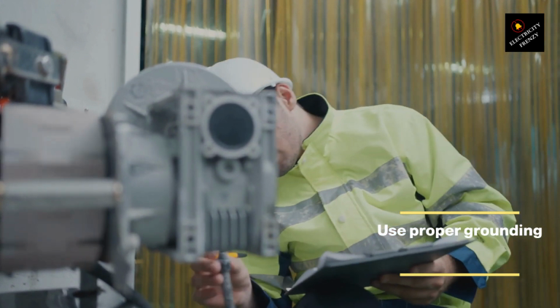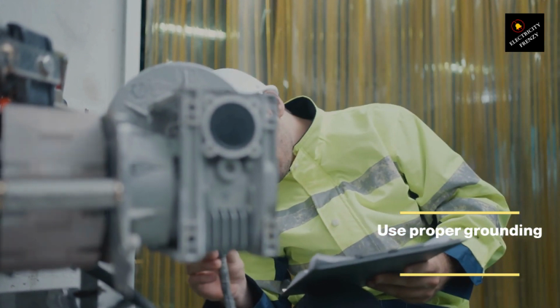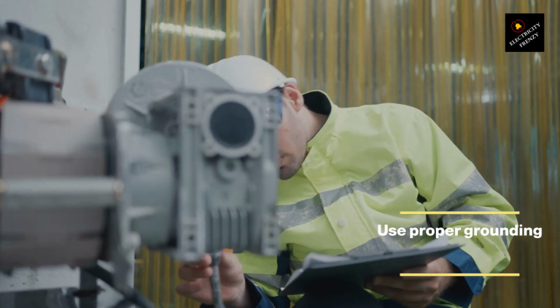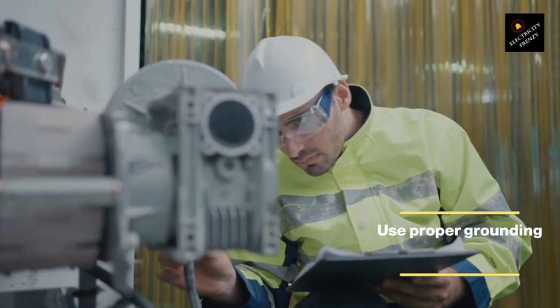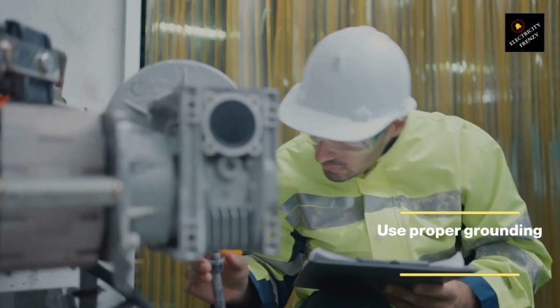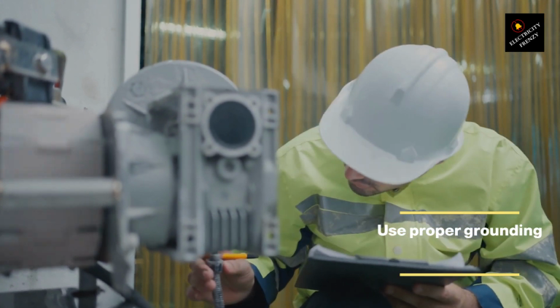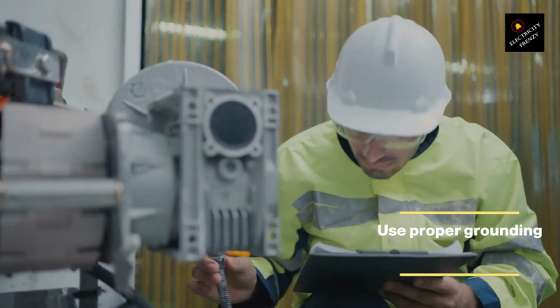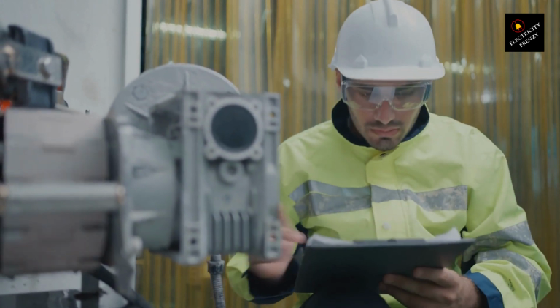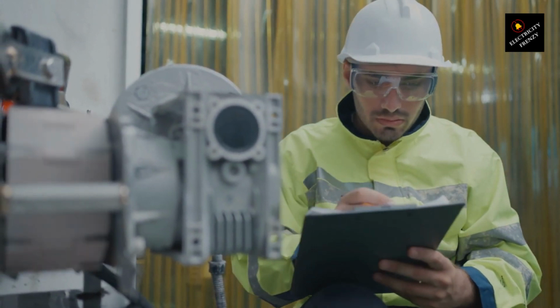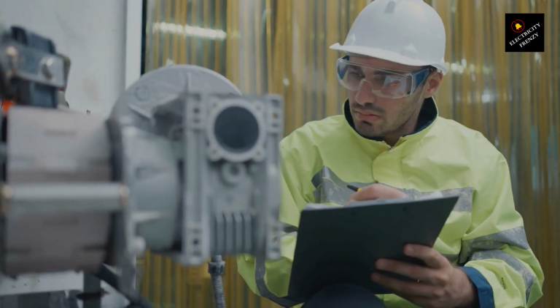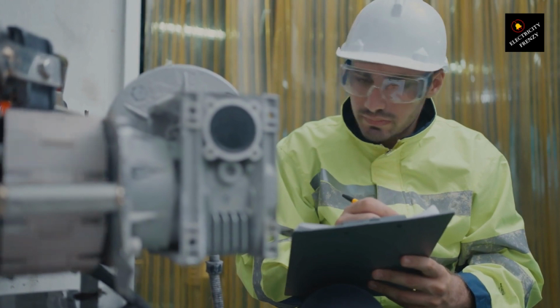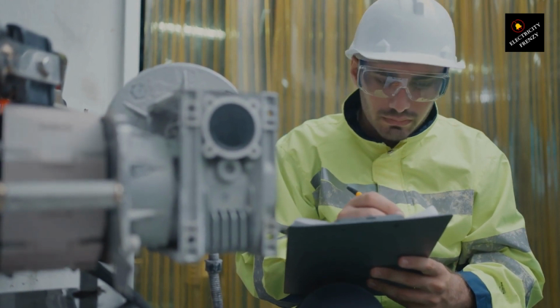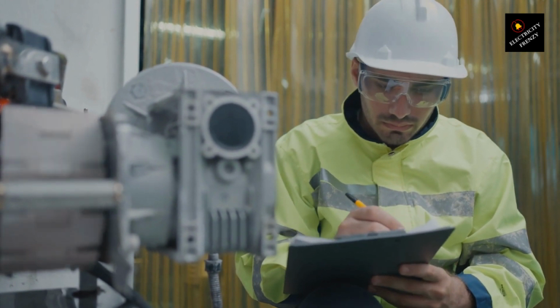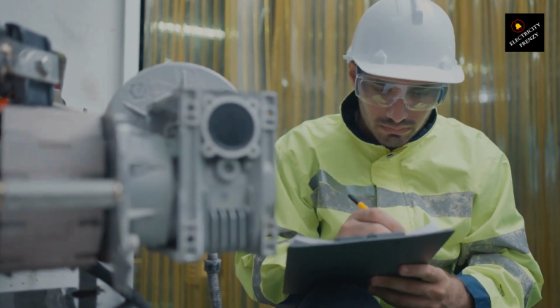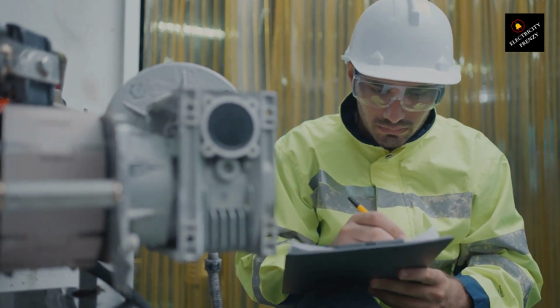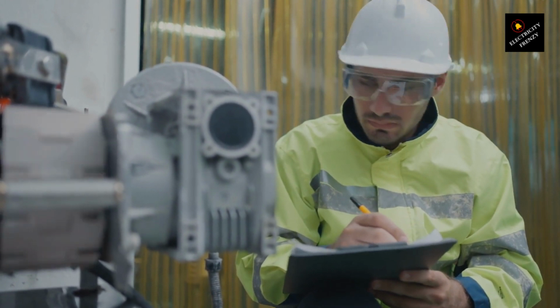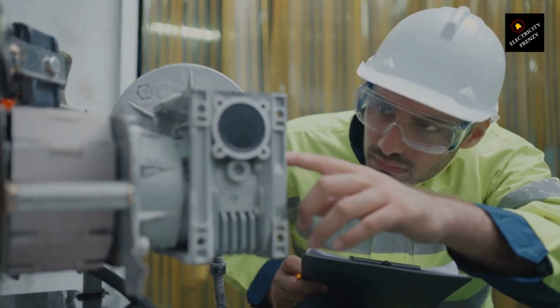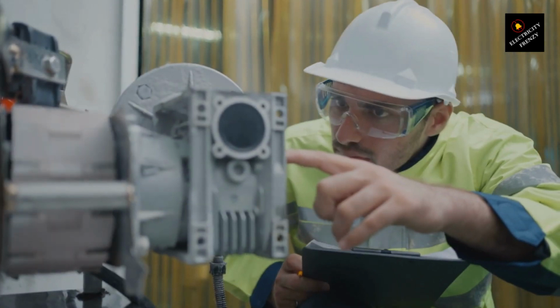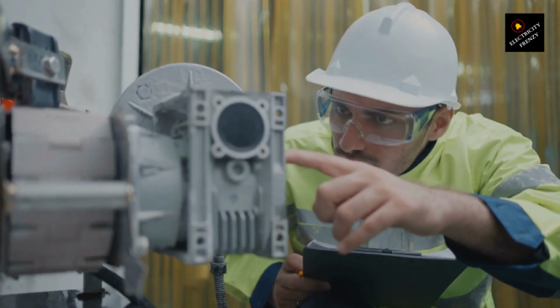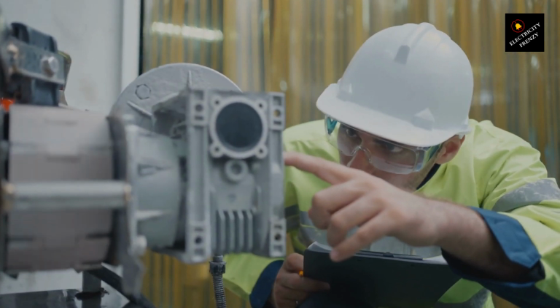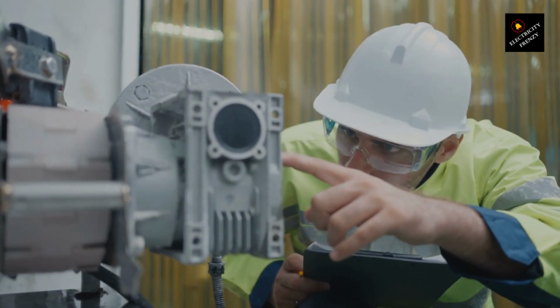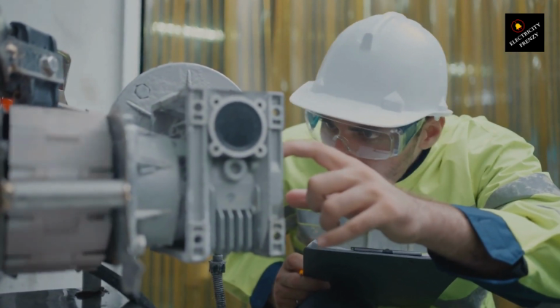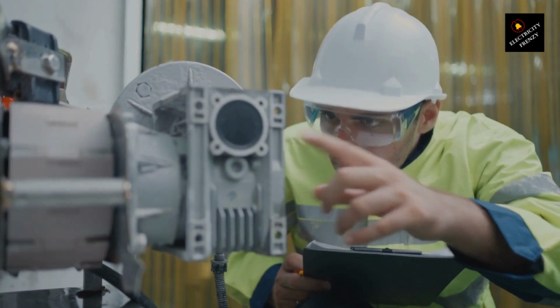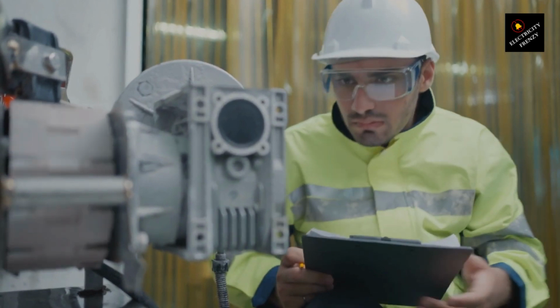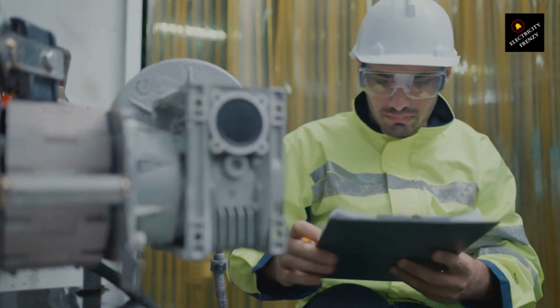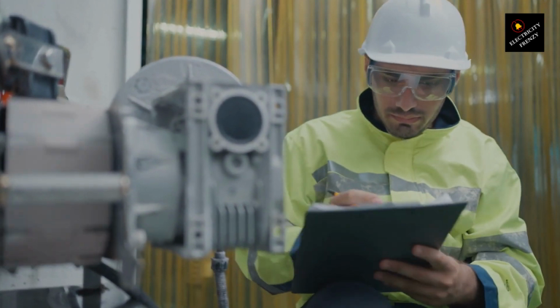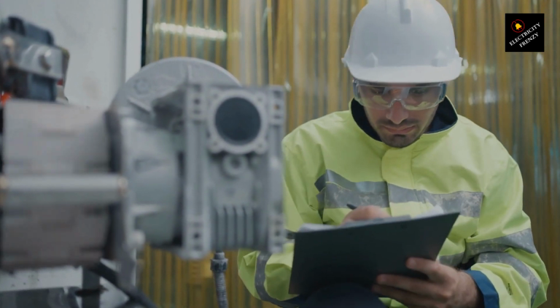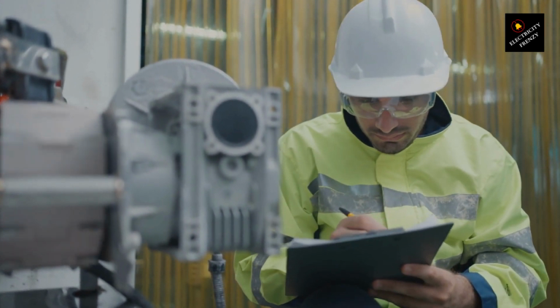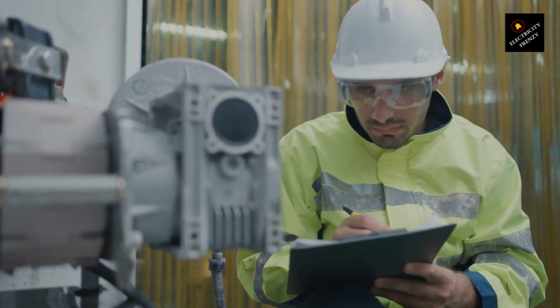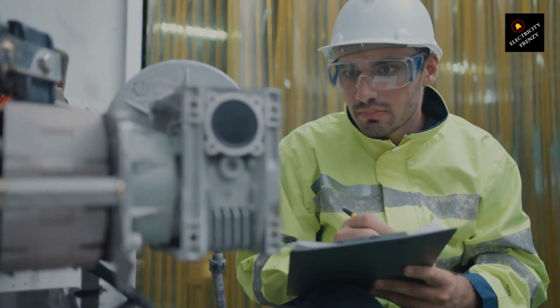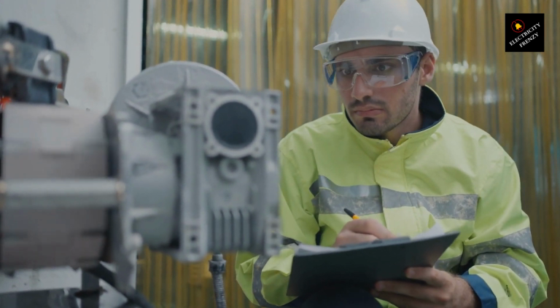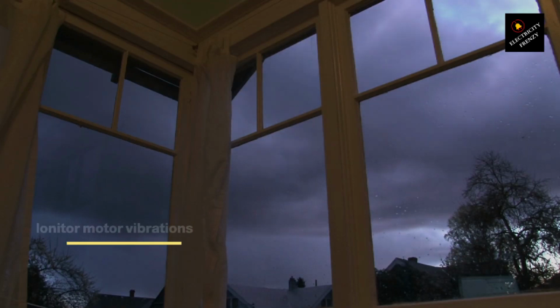Use proper grounding. Proper grounding of the motor and associated equipment can help prevent electrical issues that can lead to motor burnout. Grounding can help protect against electrical shock, interference, and voltage spikes, ensuring safe and reliable motor operation.